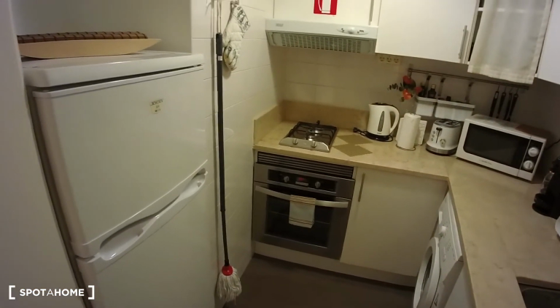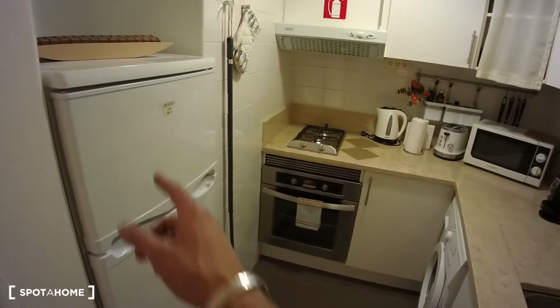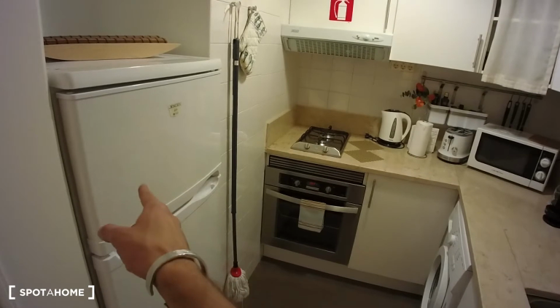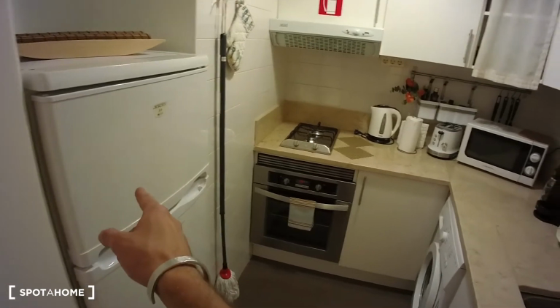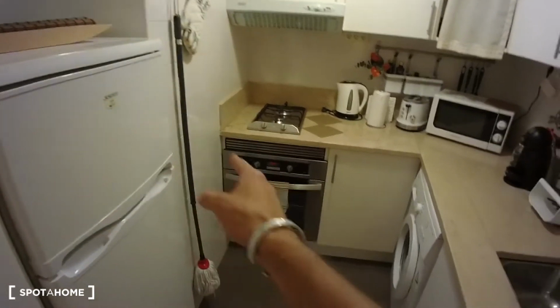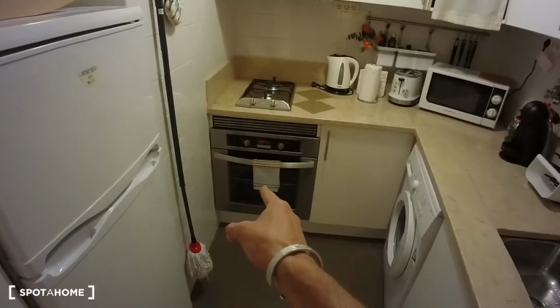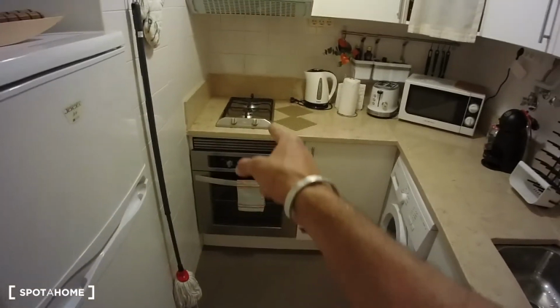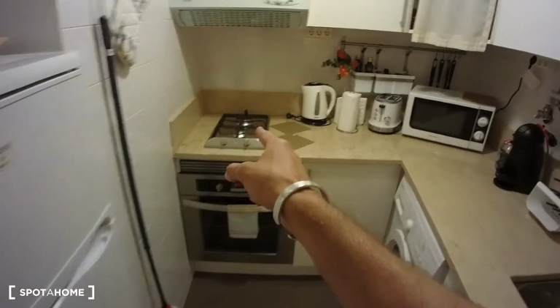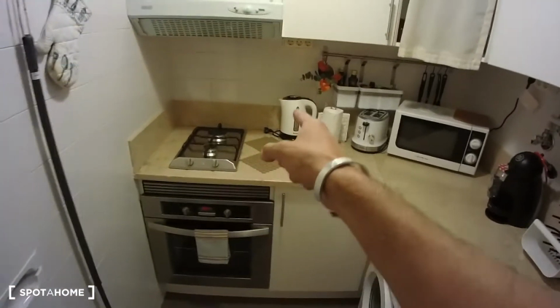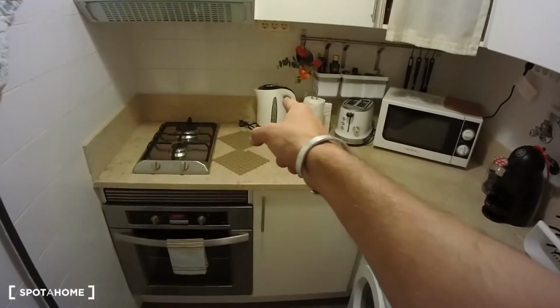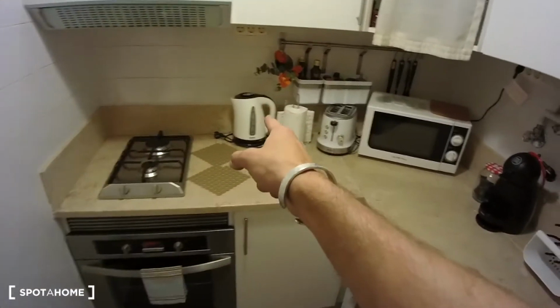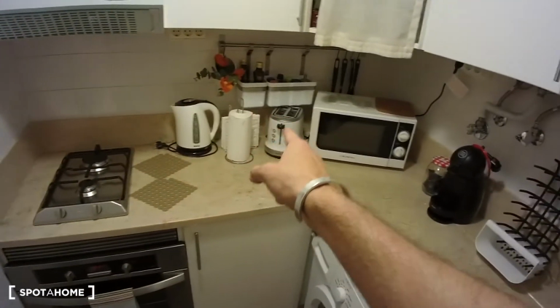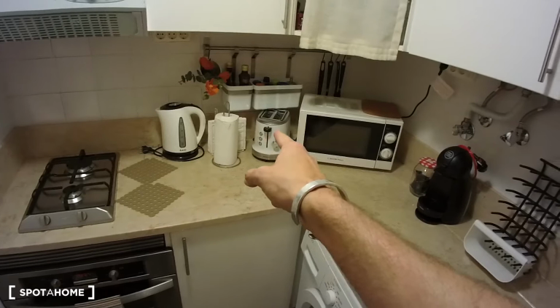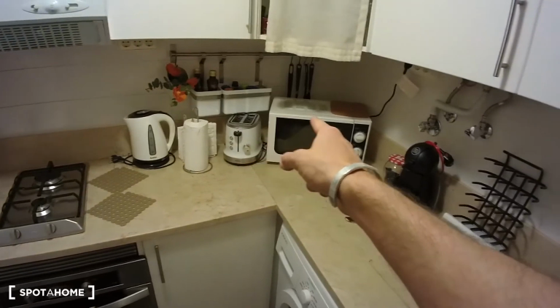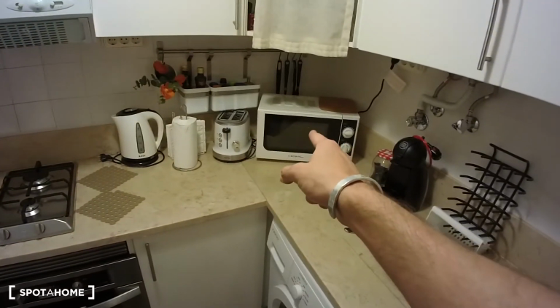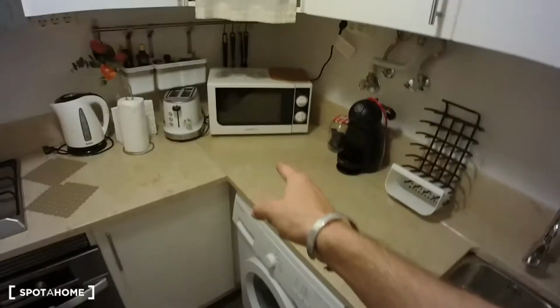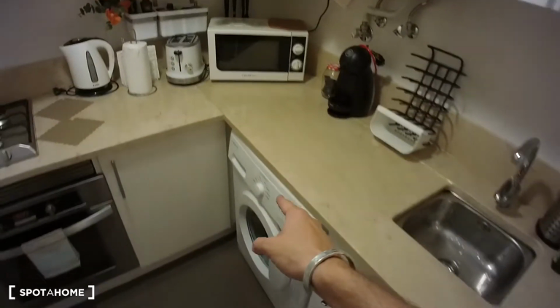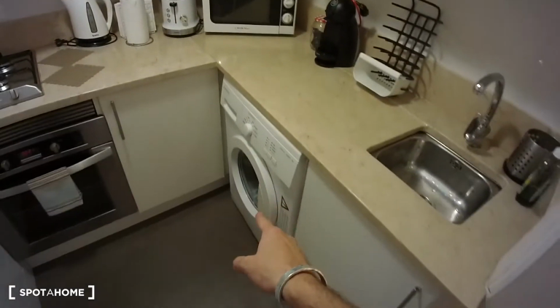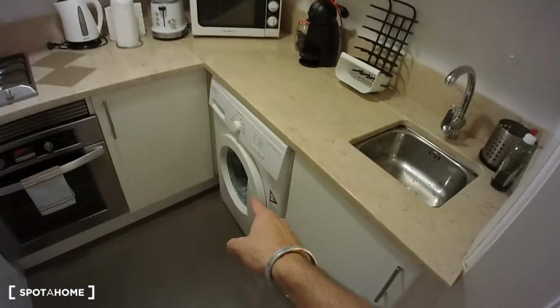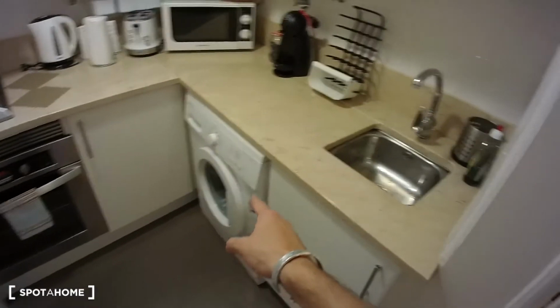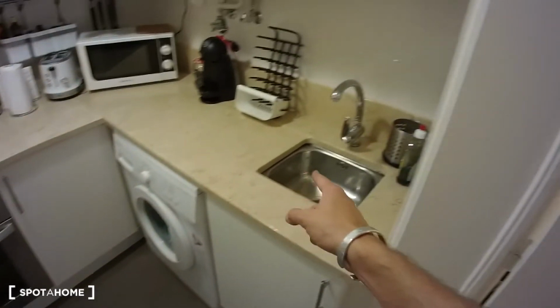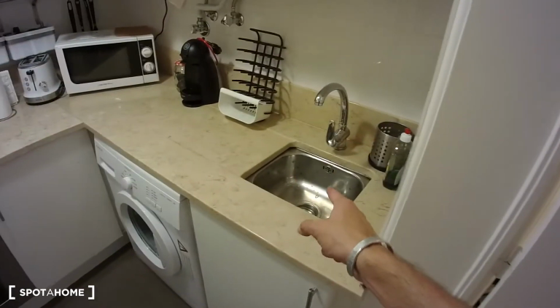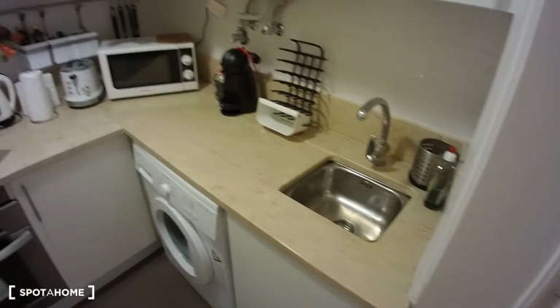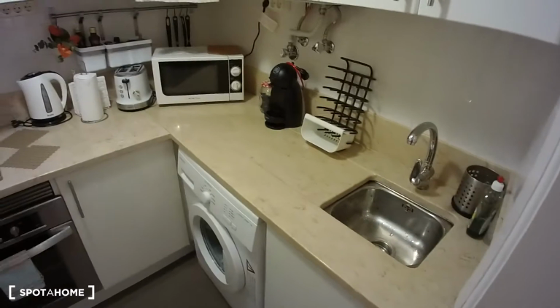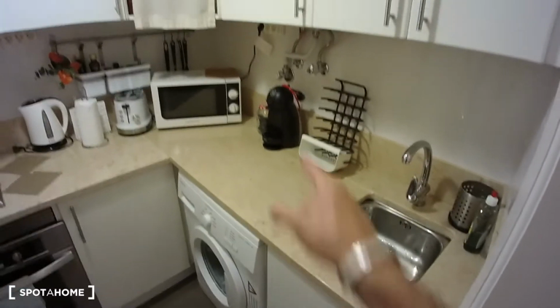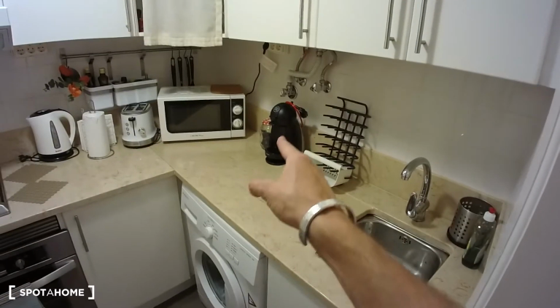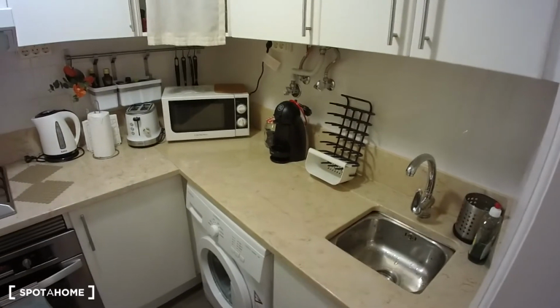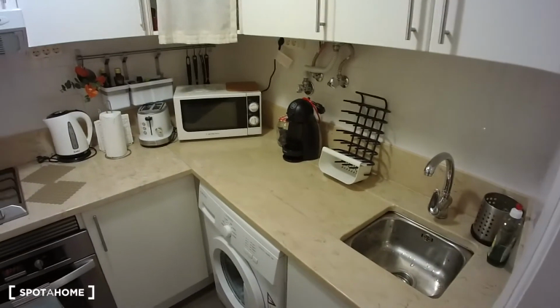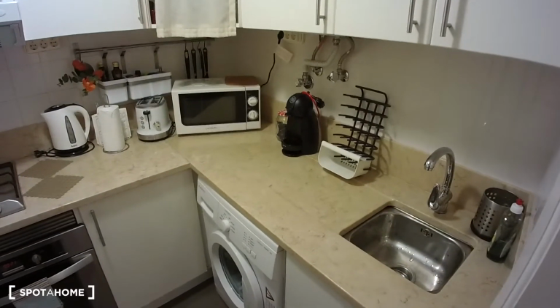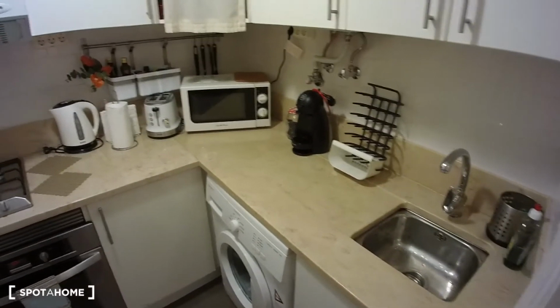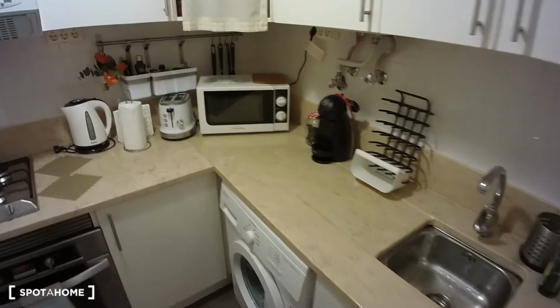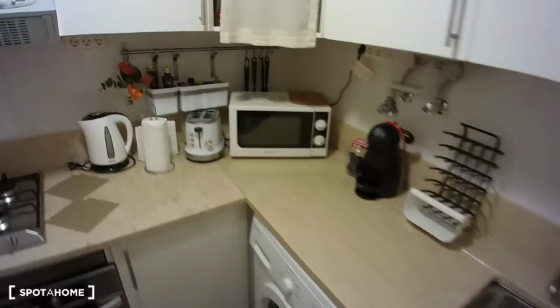So for example we have a fridge, oven, hob, kettle, toaster, microwave, washing machine, sink, and coffee machine — and on top of that there's everything you might need.